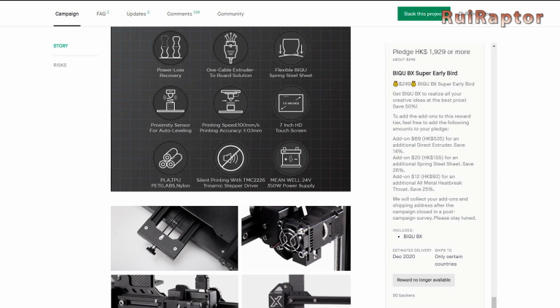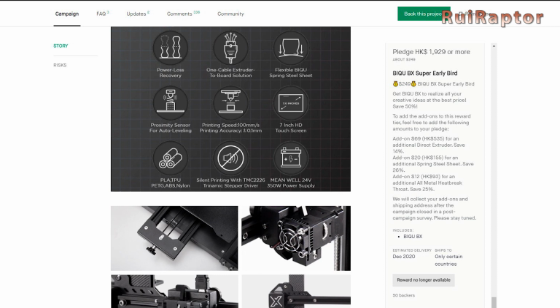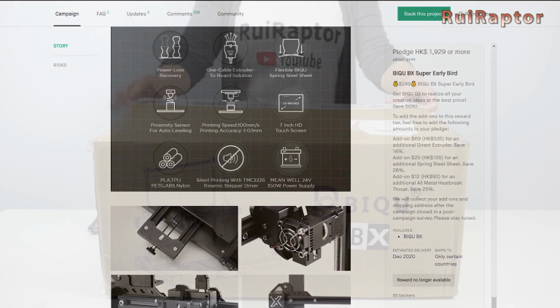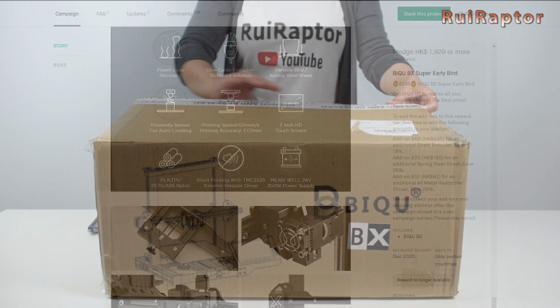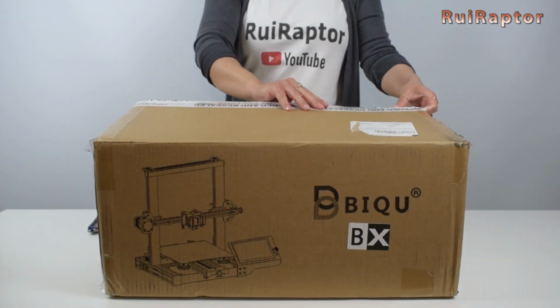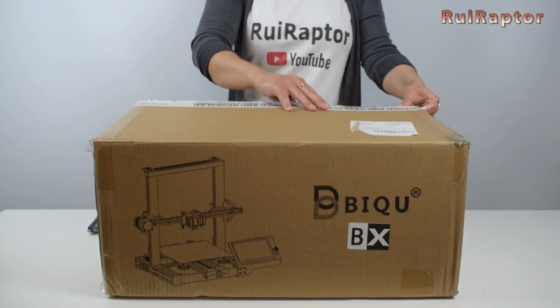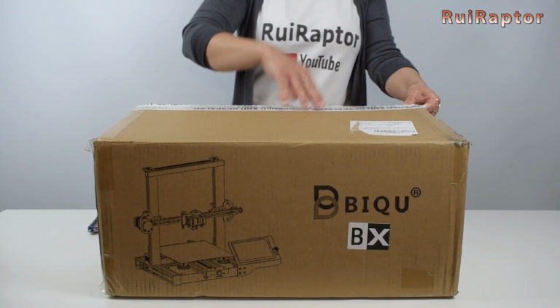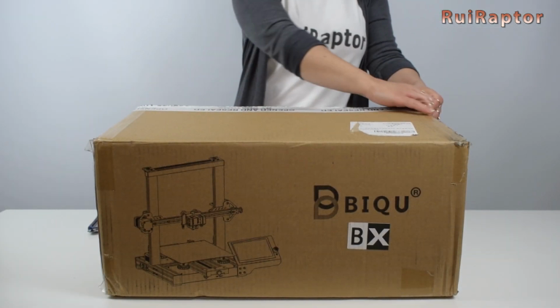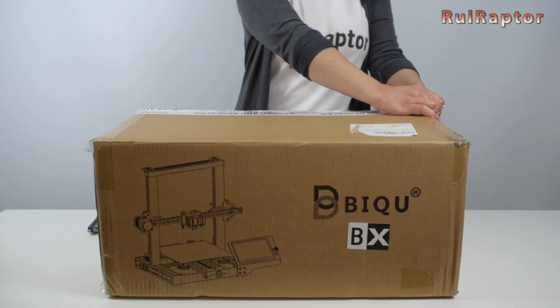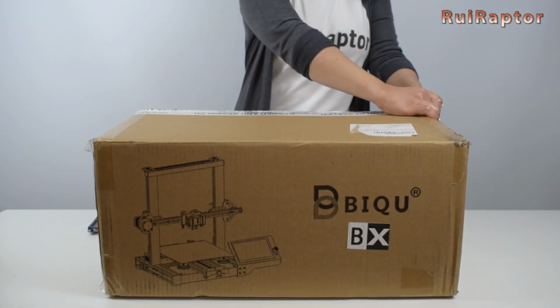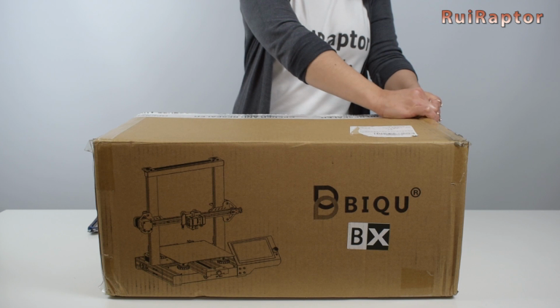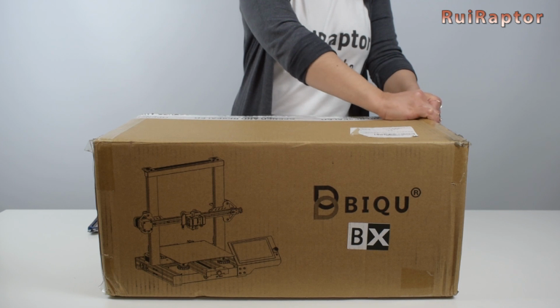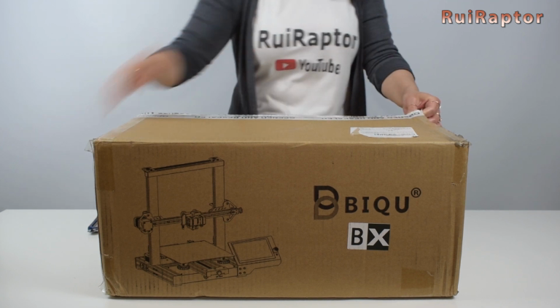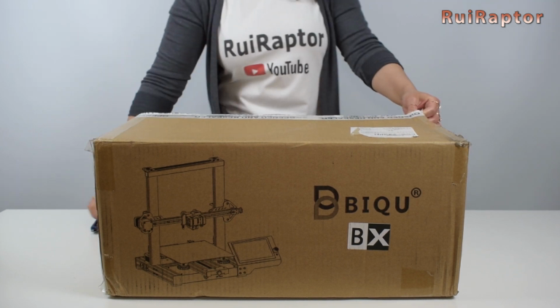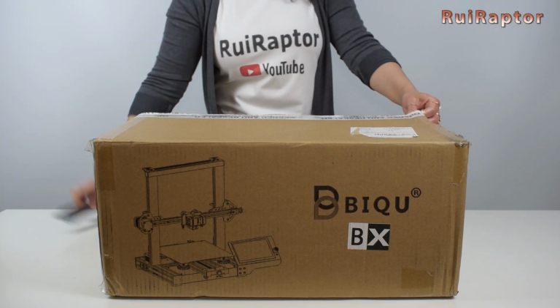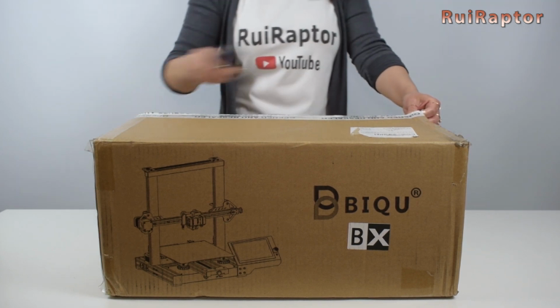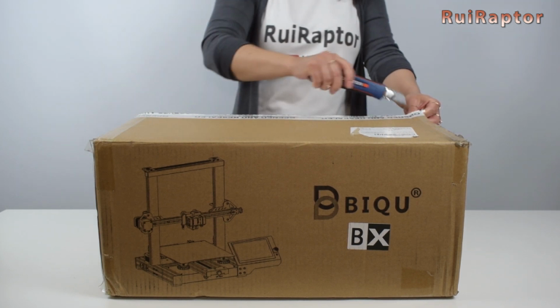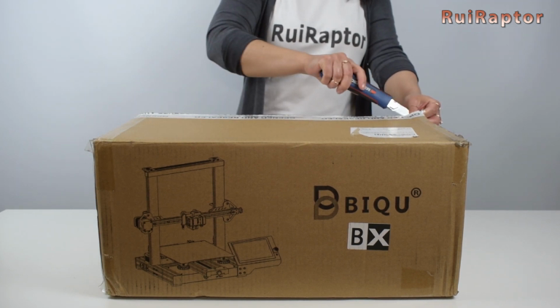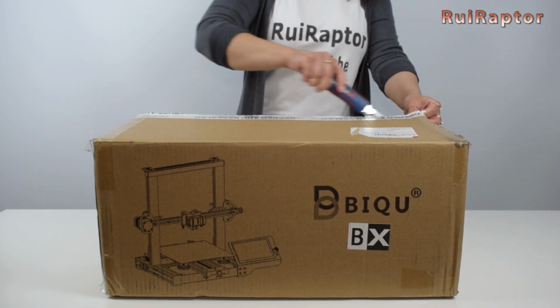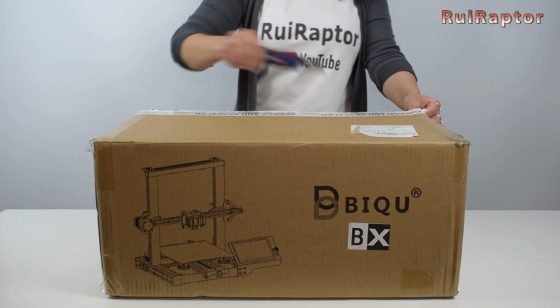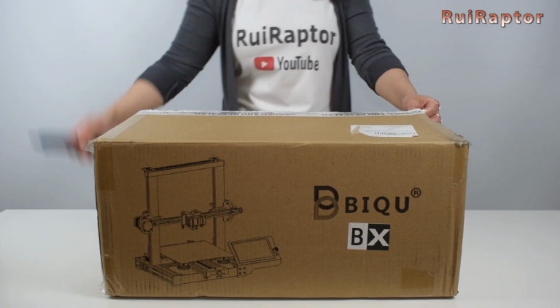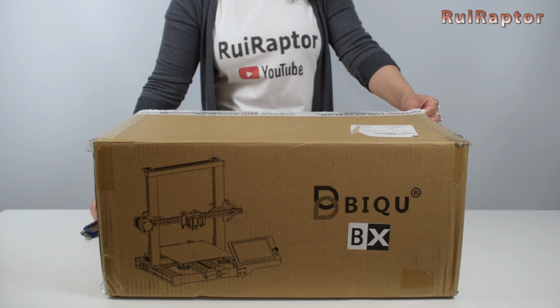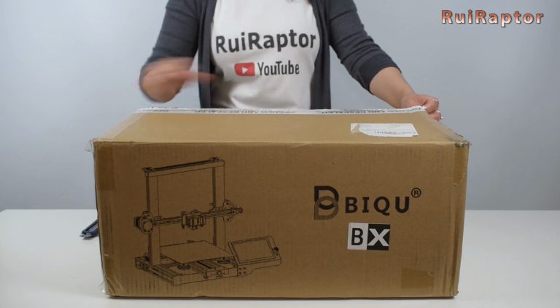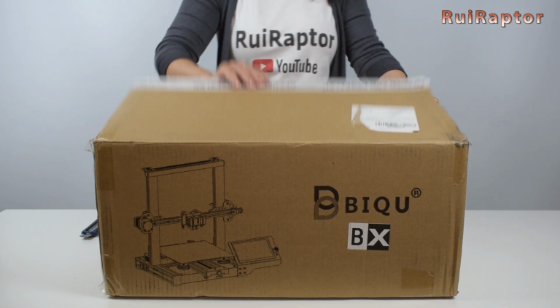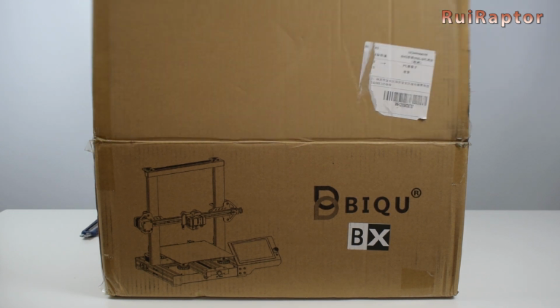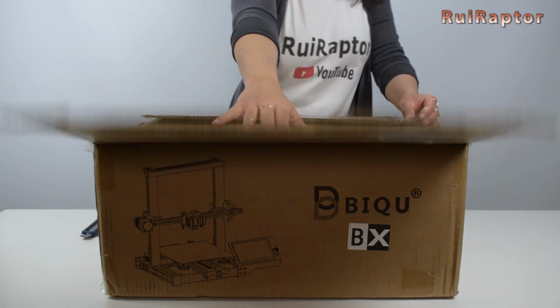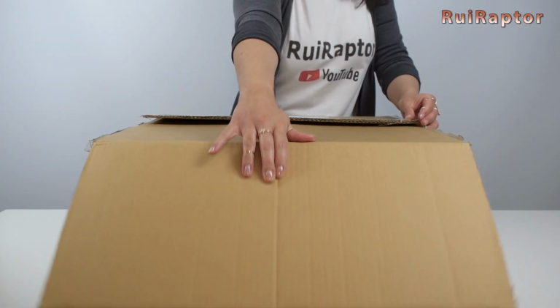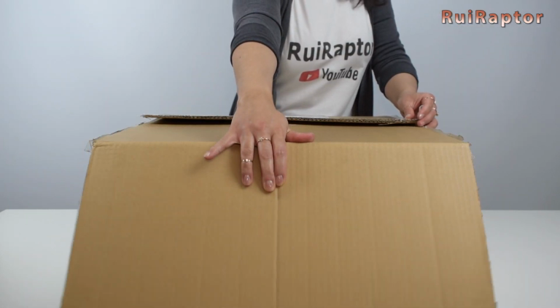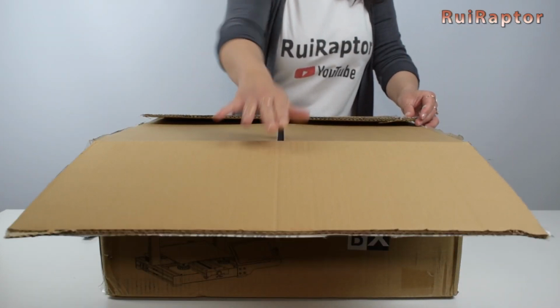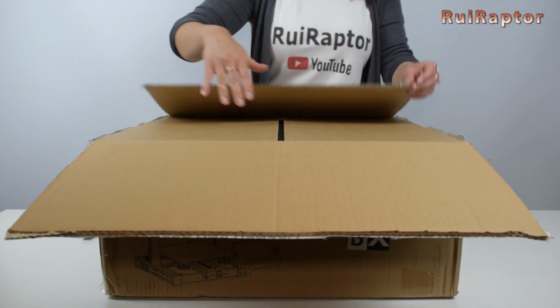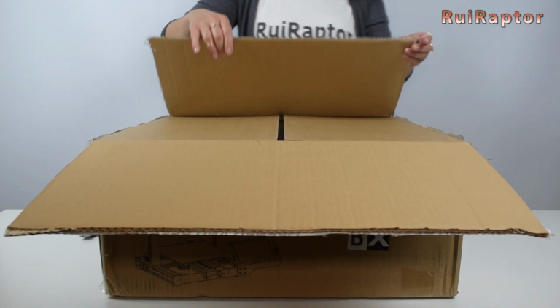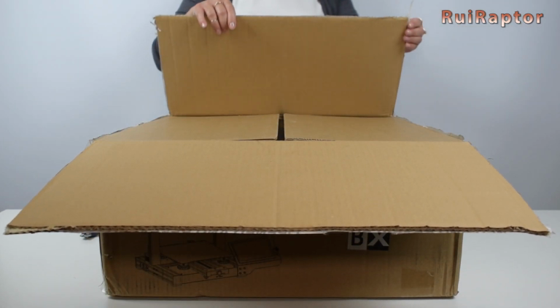However, we just received one of the first units and we will try it out! Being one of the first units means that the manufacturer can still make changes to the final release version. So, let's unbox the machine!